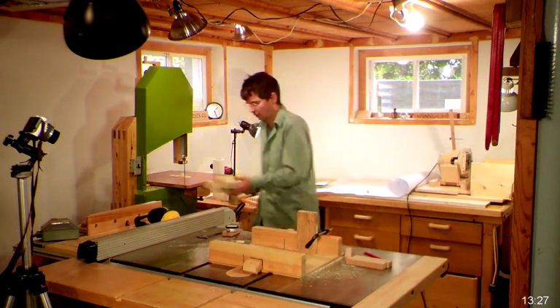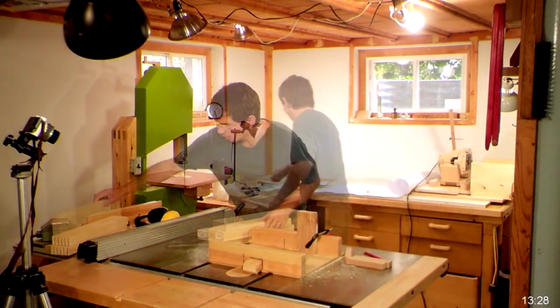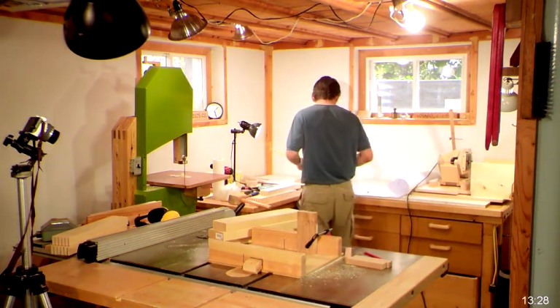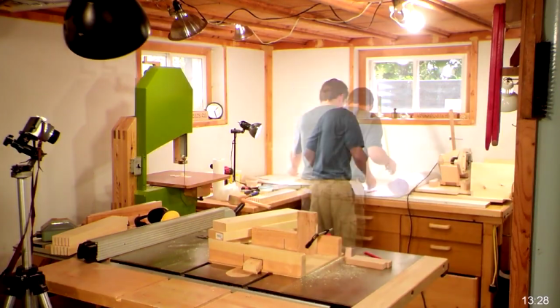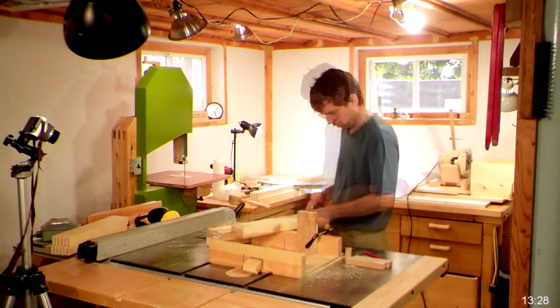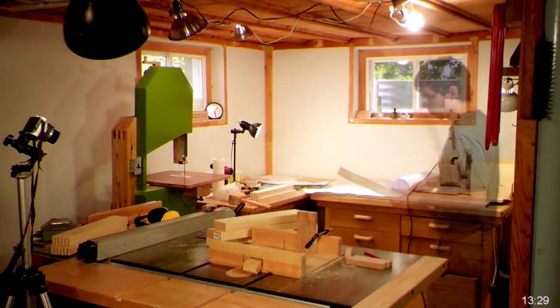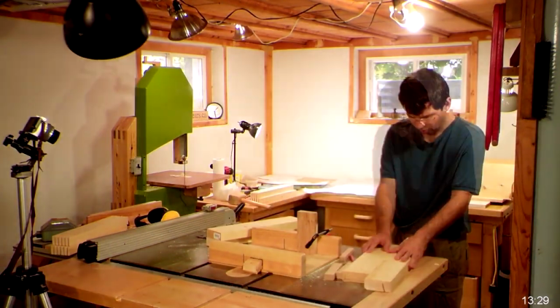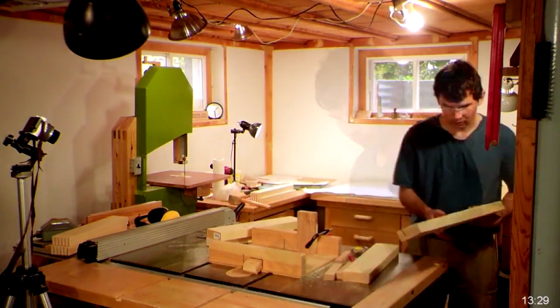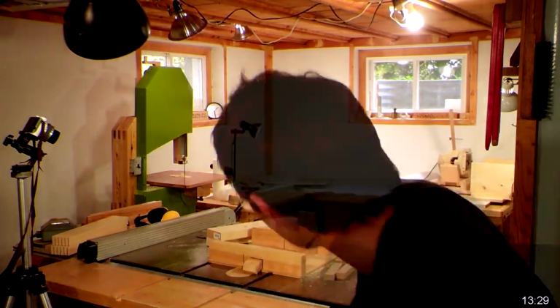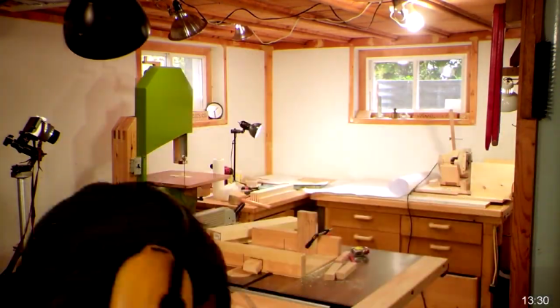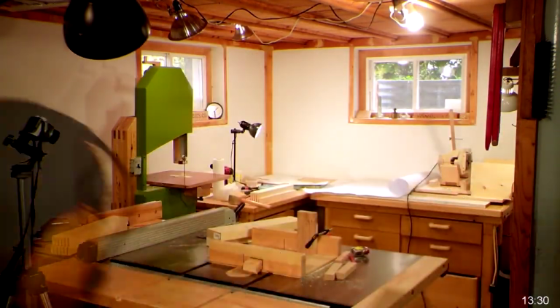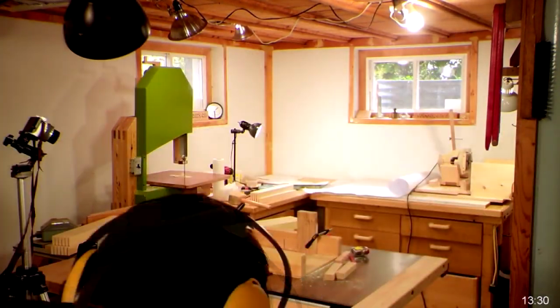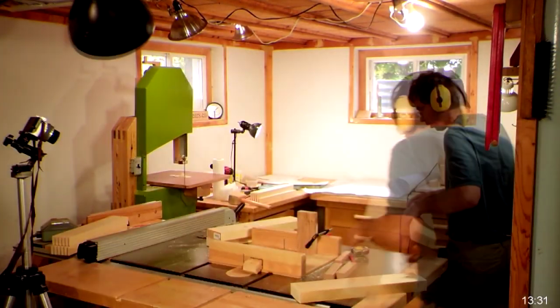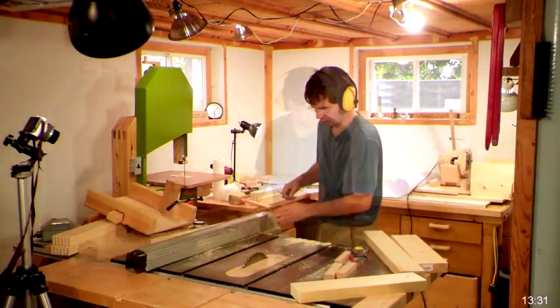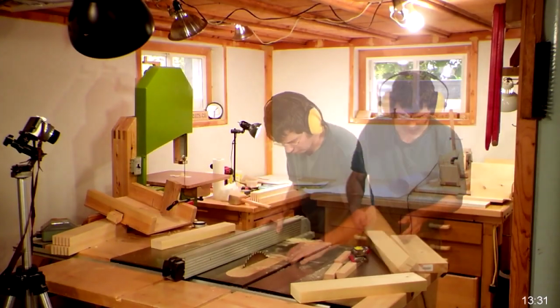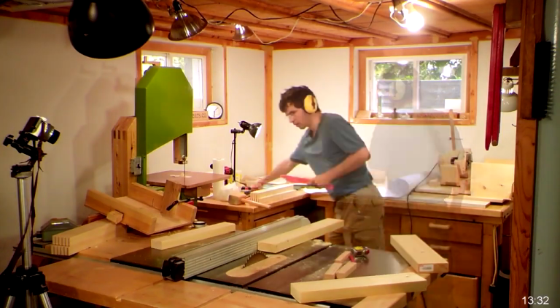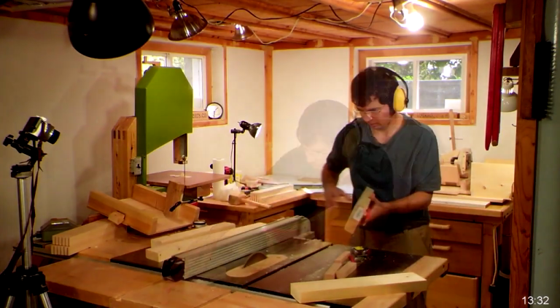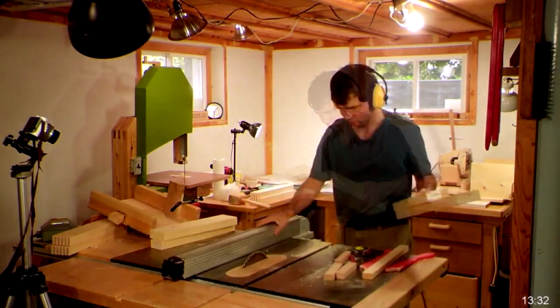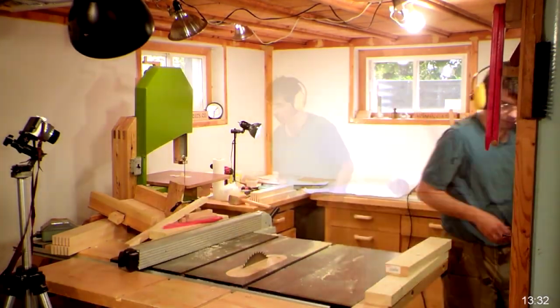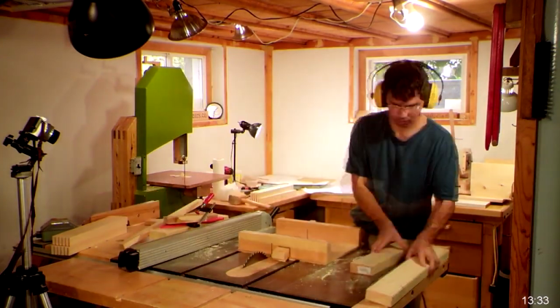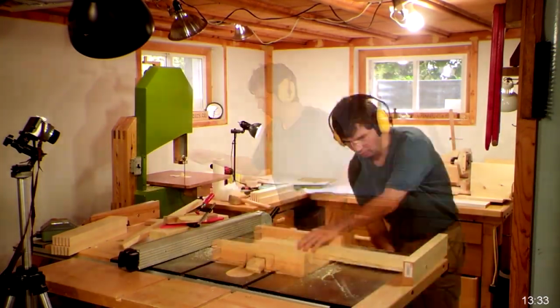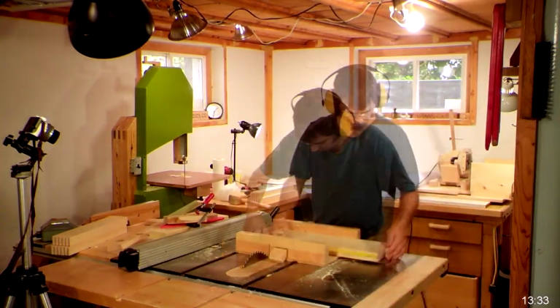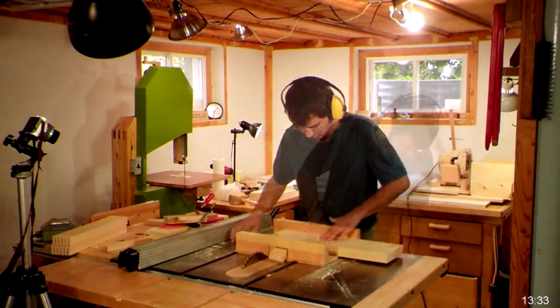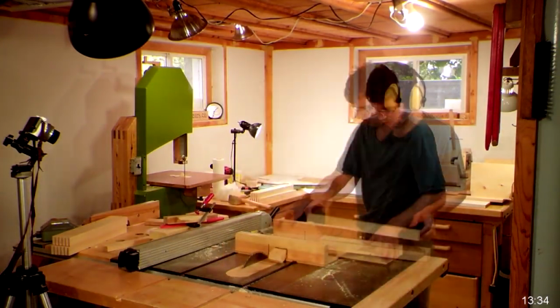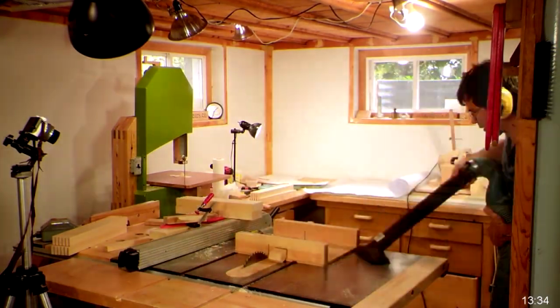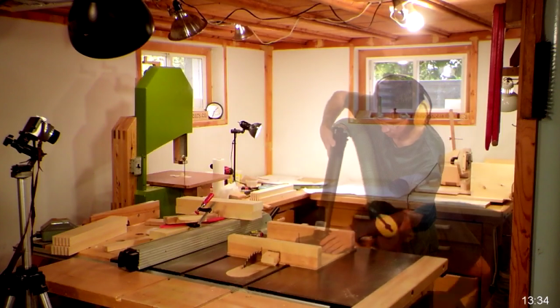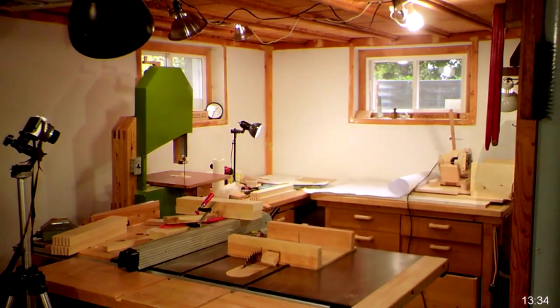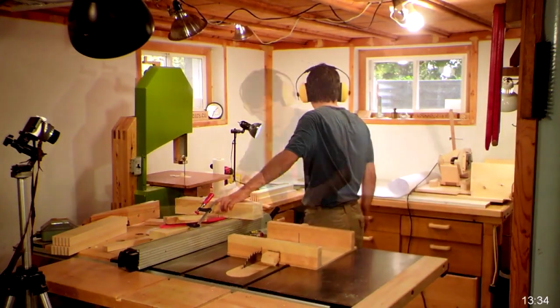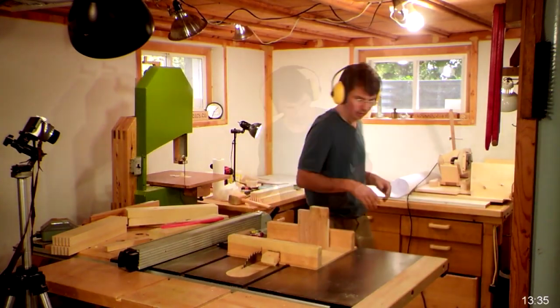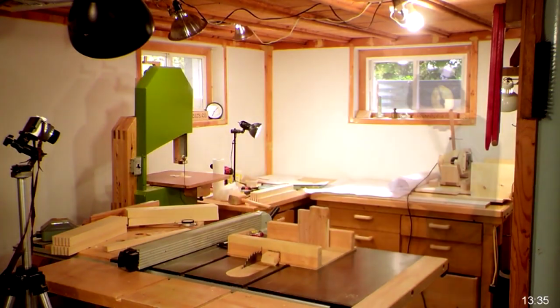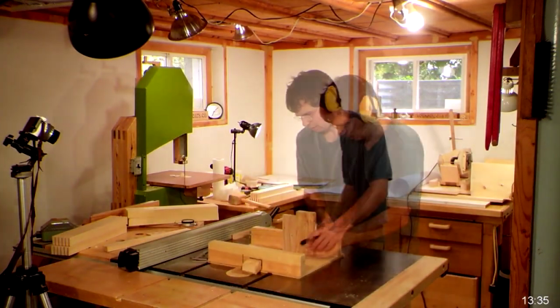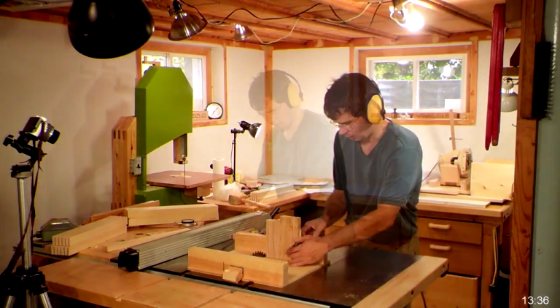Here's fixing another screw-up. When I cut the fingers in the mating pieces I forgot to offset by half a finger's worth, so there's no way to align these. I'm grabbing a few more bits of 2x4 to make new pieces to start these joints over again — or at least half of them.